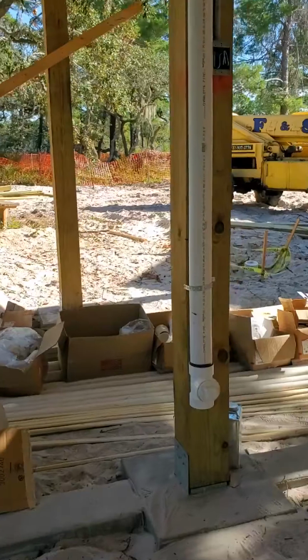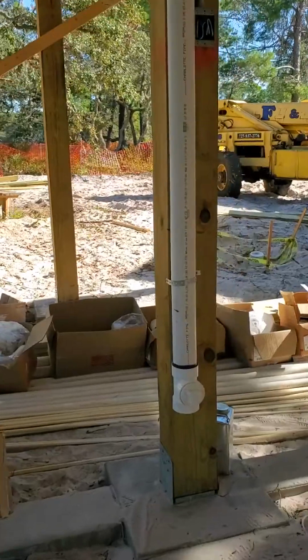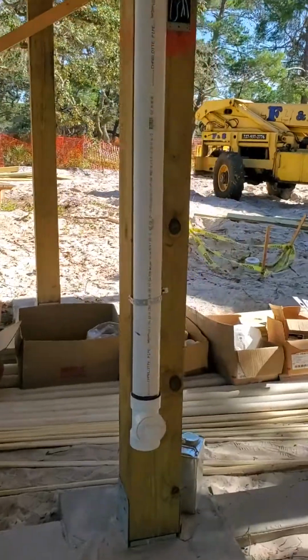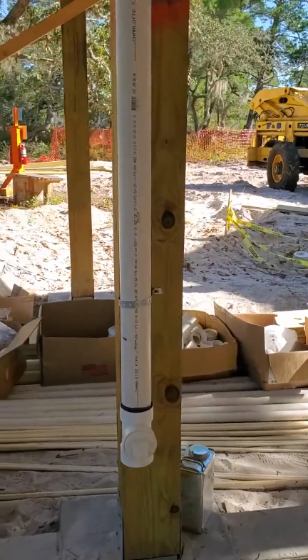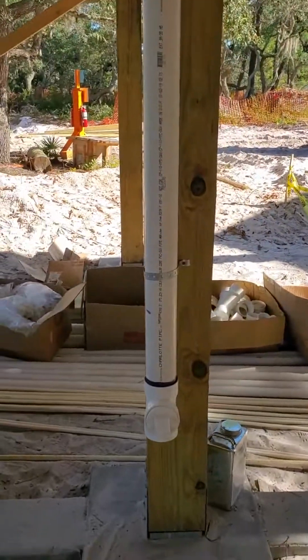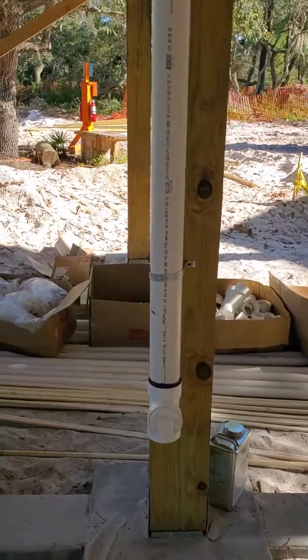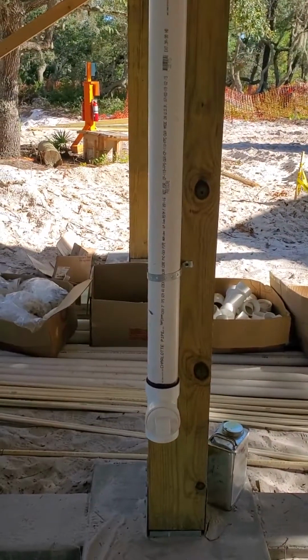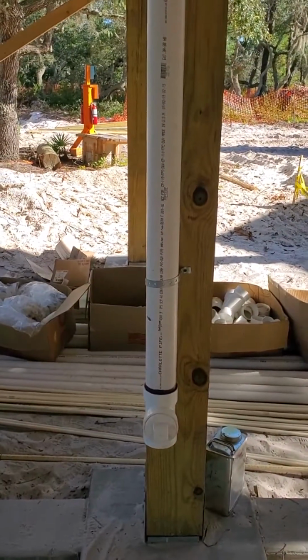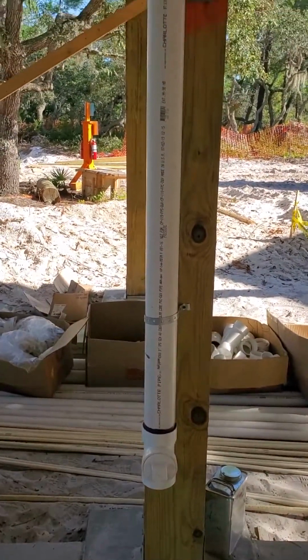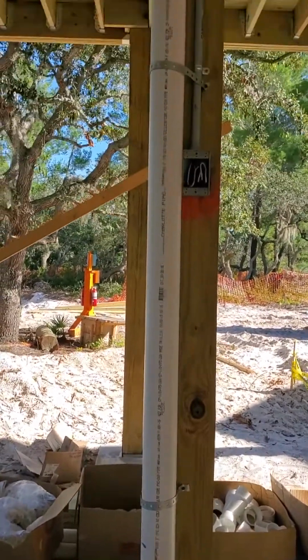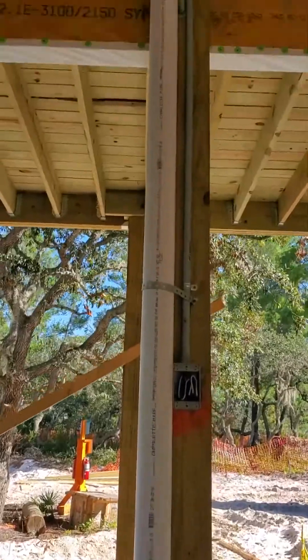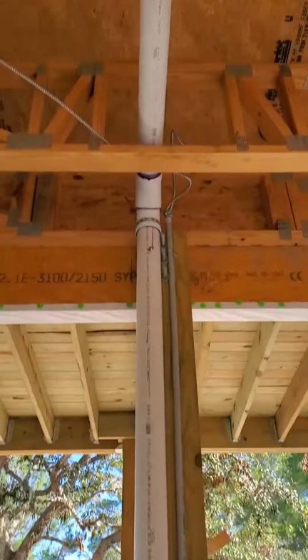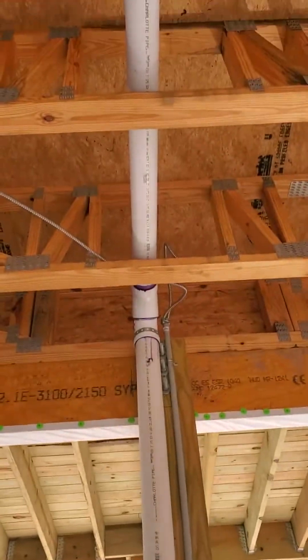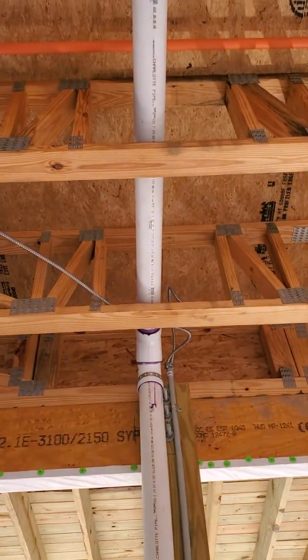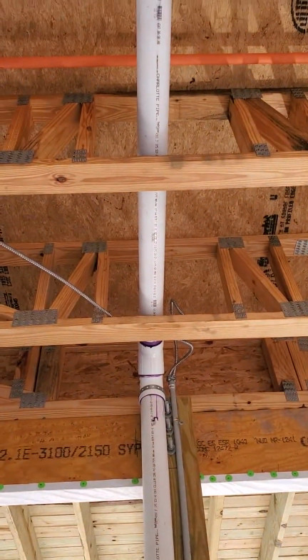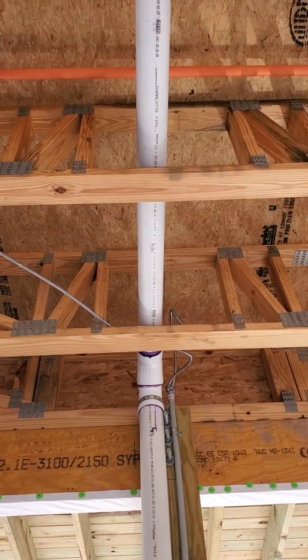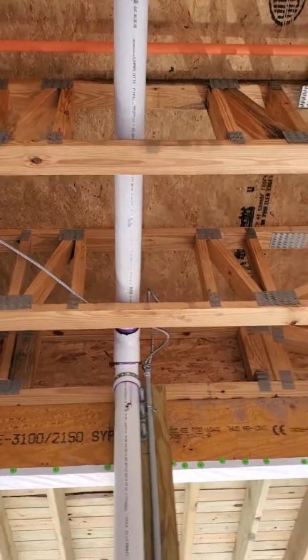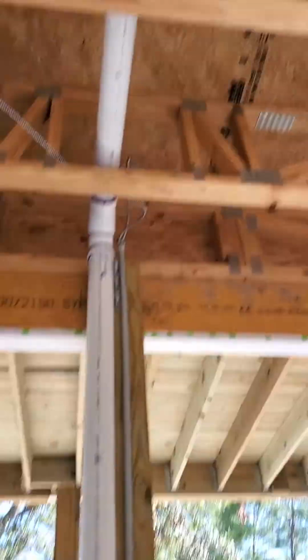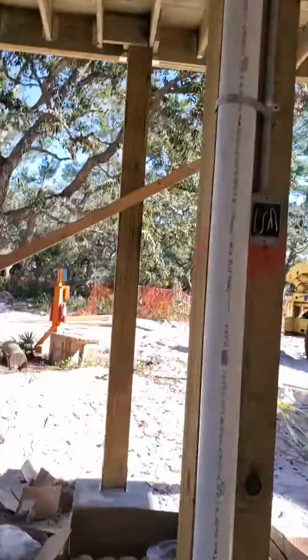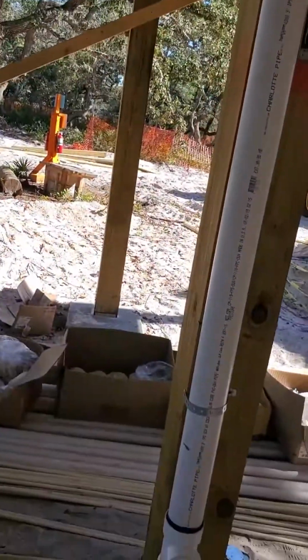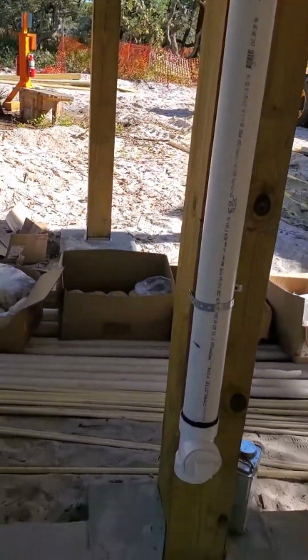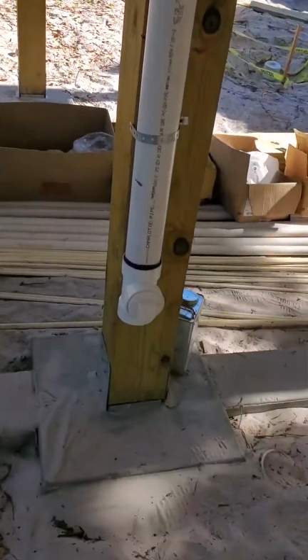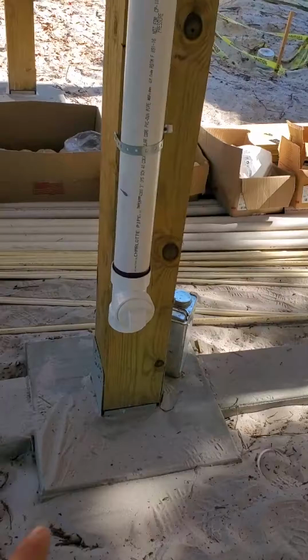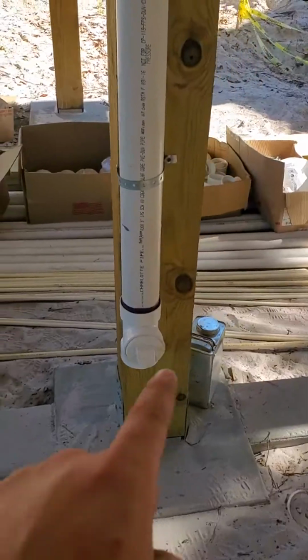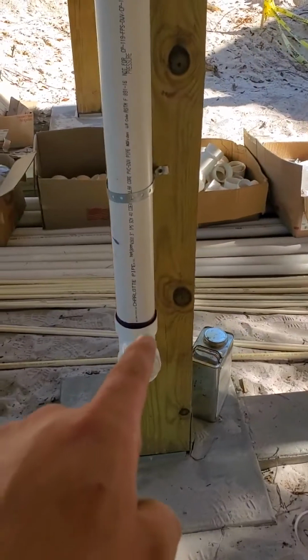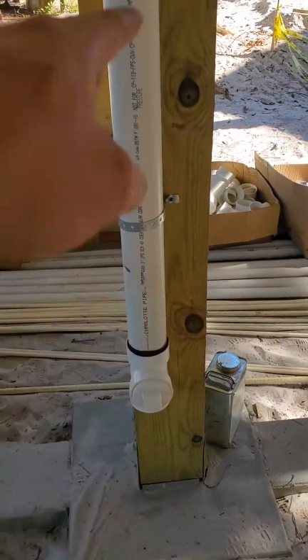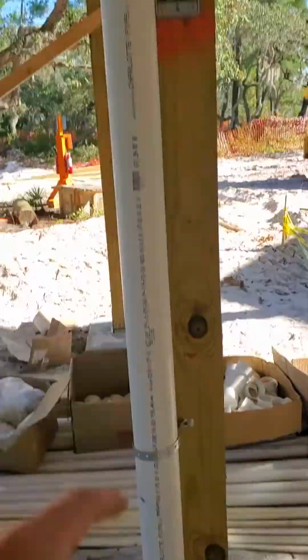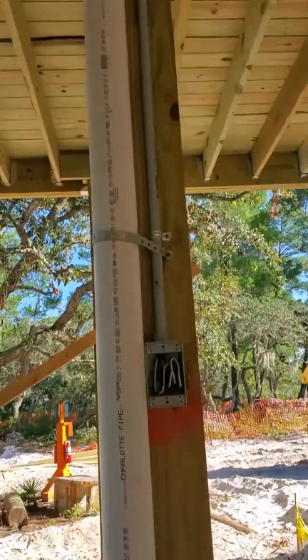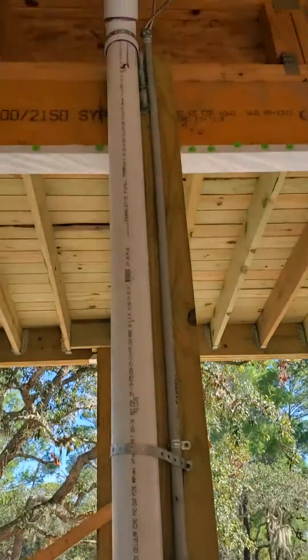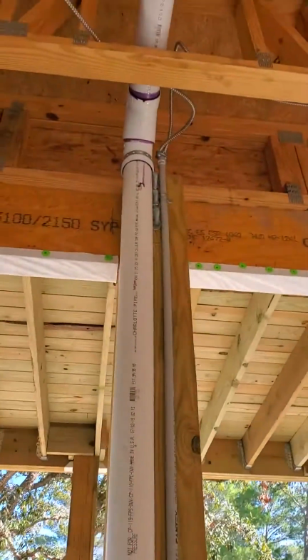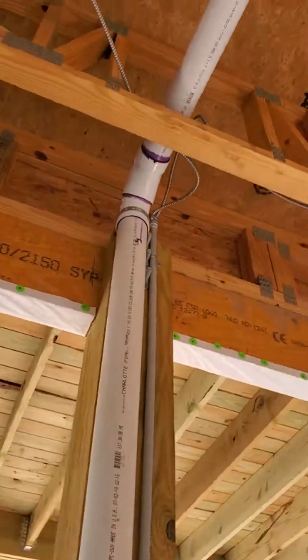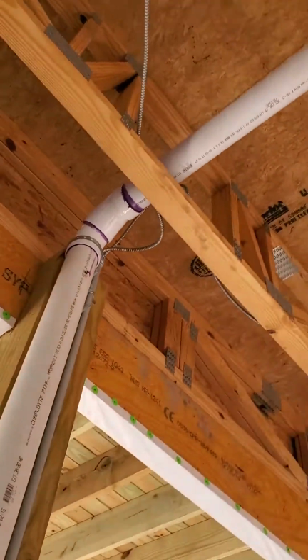Ricky Cox here. I'm doing another video of the sanitary plumbing on this cabin that we're doing, and I'm gonna kind of briefly go through it. This is the main drain line that goes up the building drain.